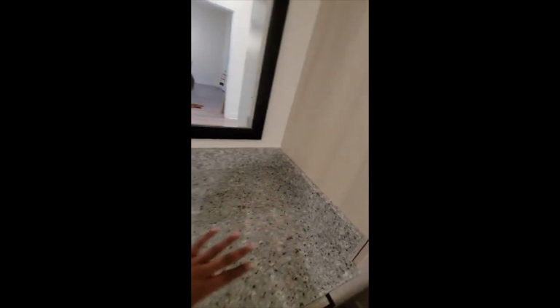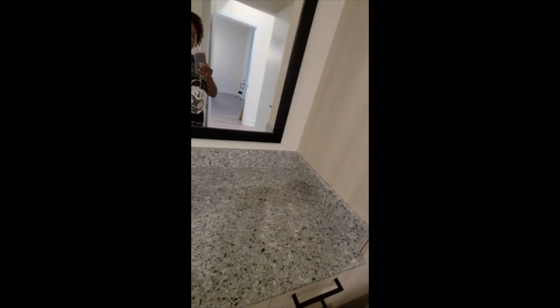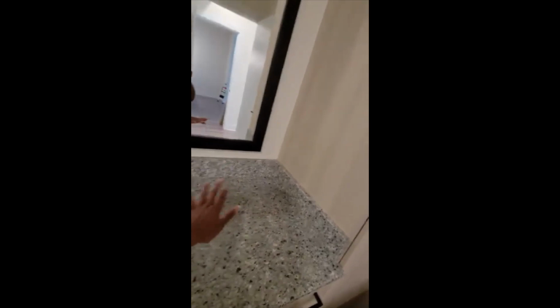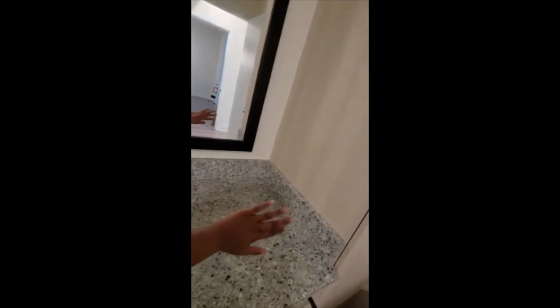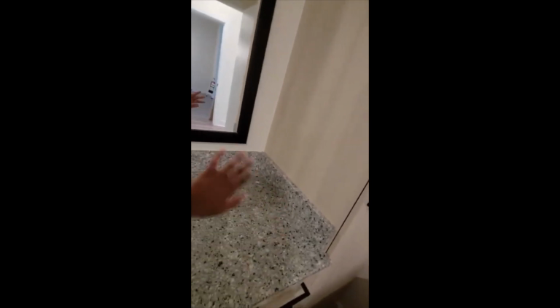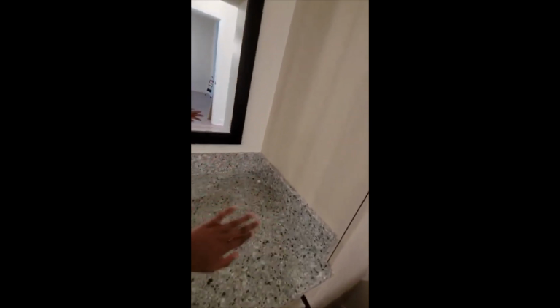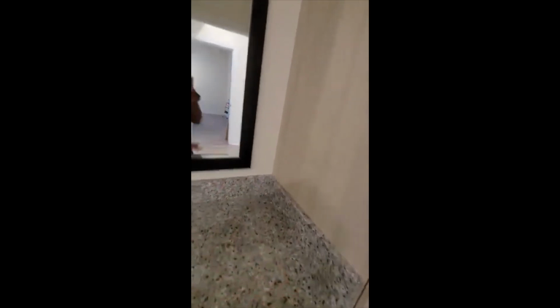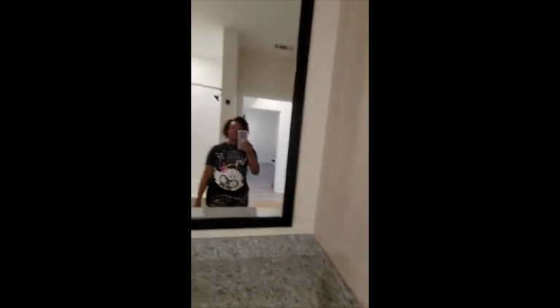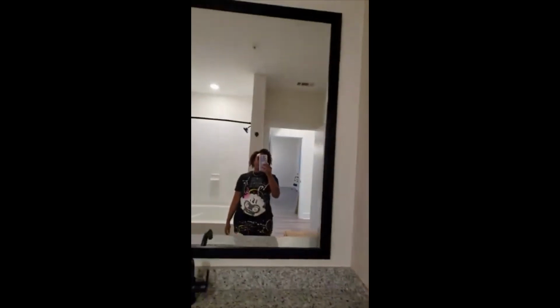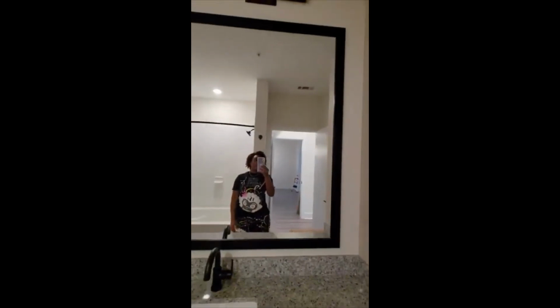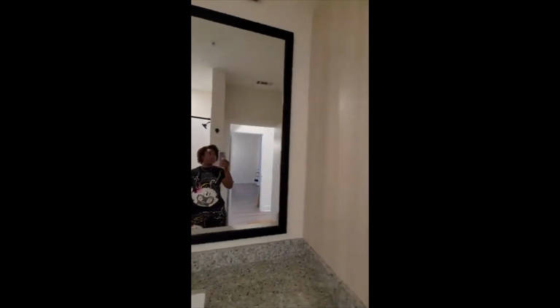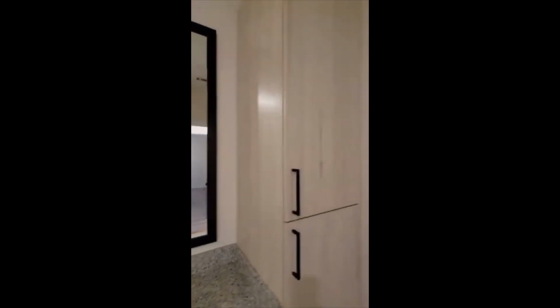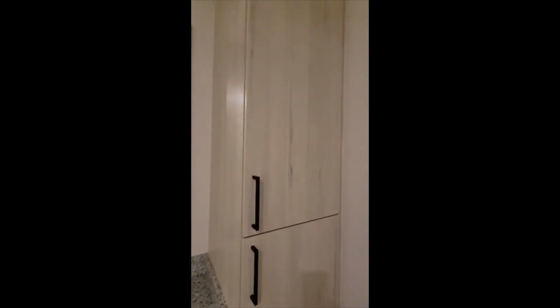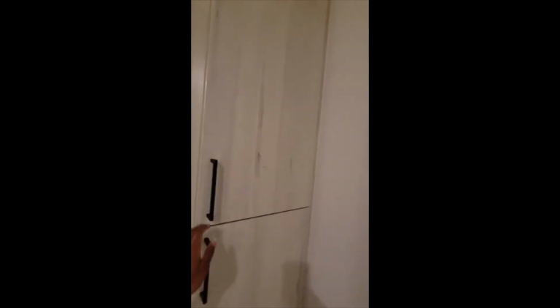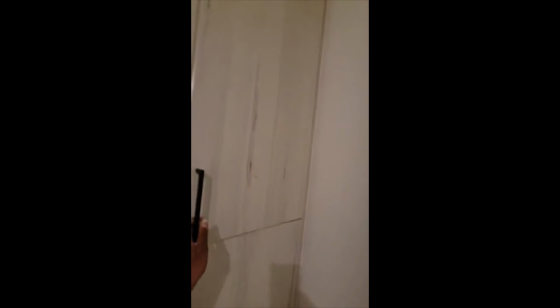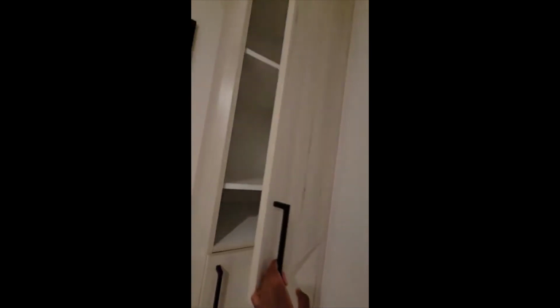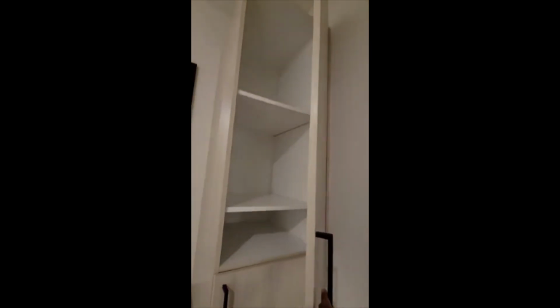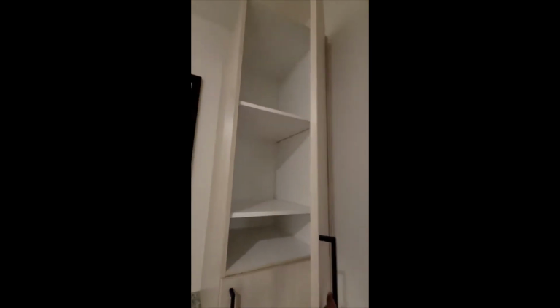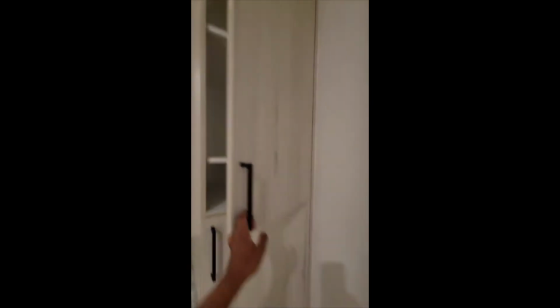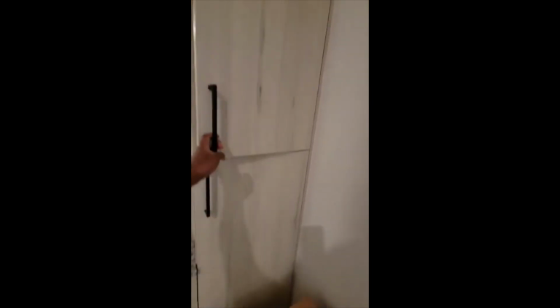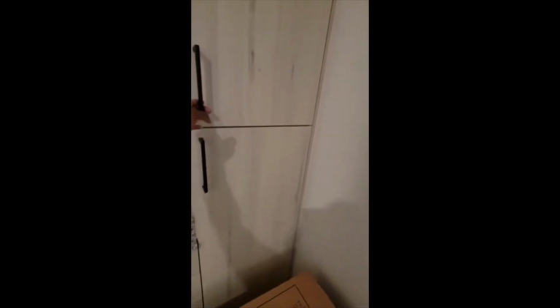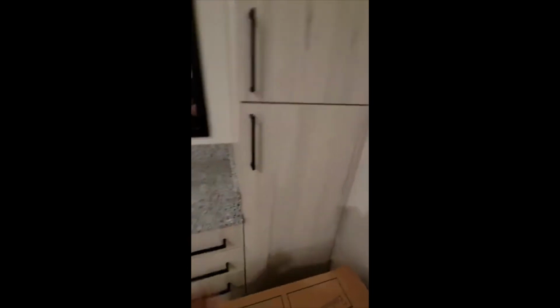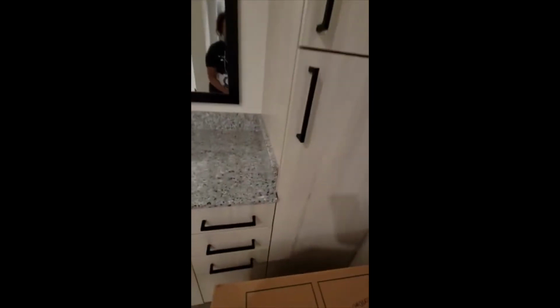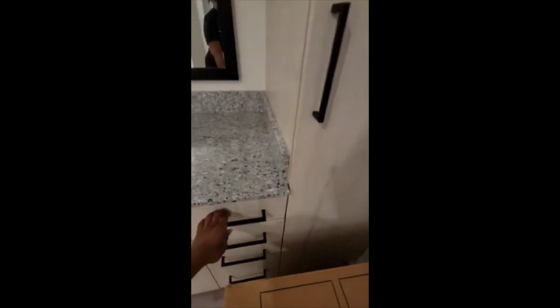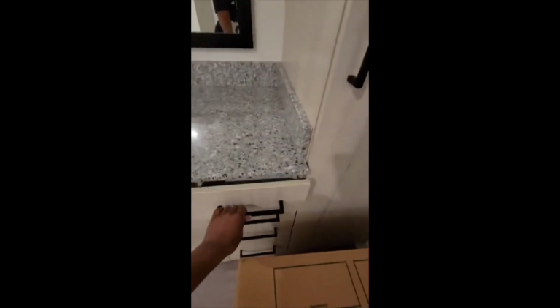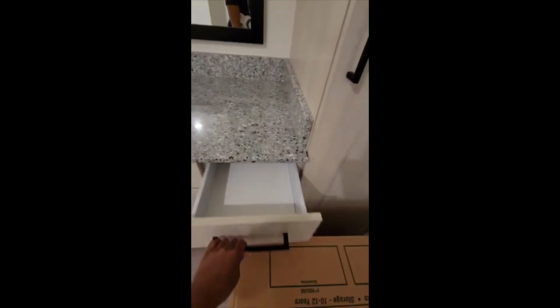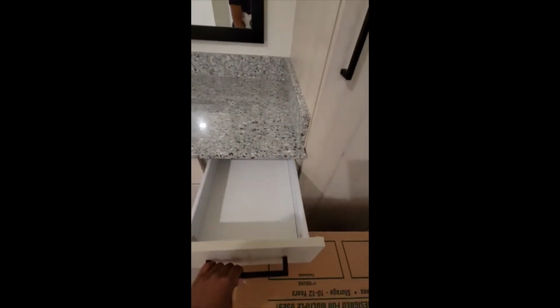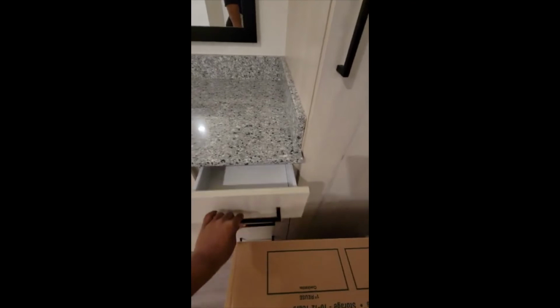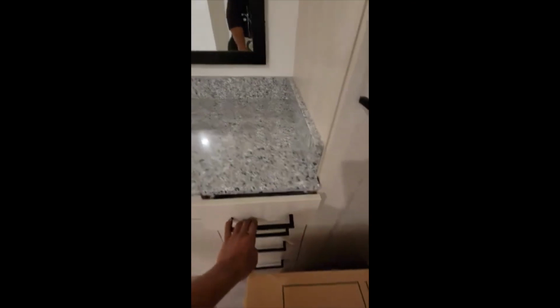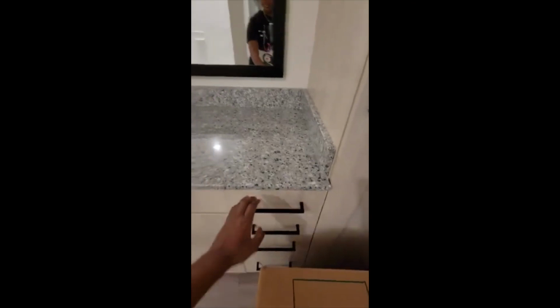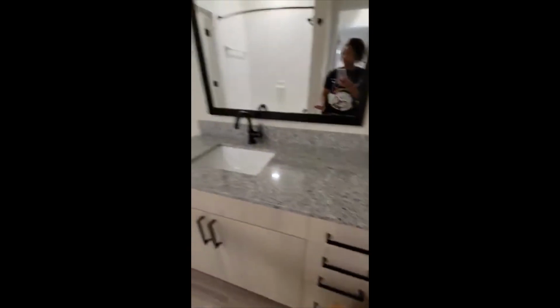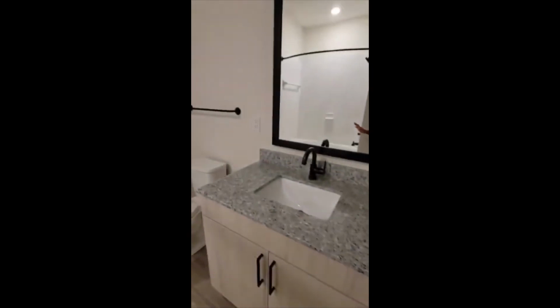The bathroom — I love this countertop. Where I used to live there wasn't this much space, so I can lay out all my makeup and stuff. I love that nice big mirror, these cabinets, and storage up and down. I love these little drawers — it's really going to help keep things organized.